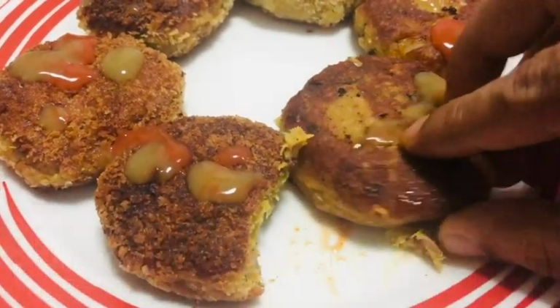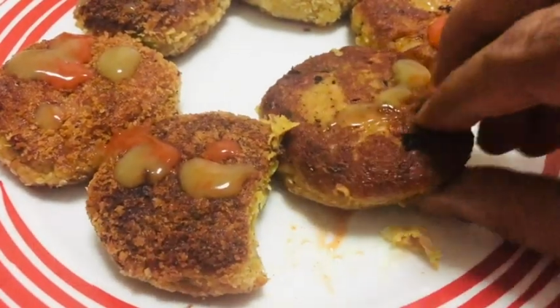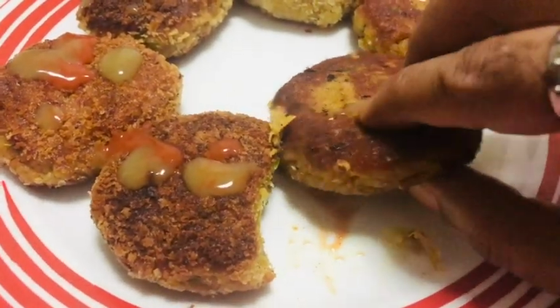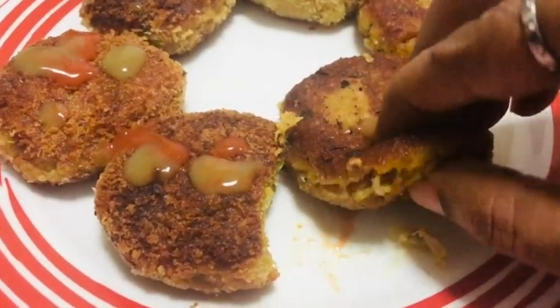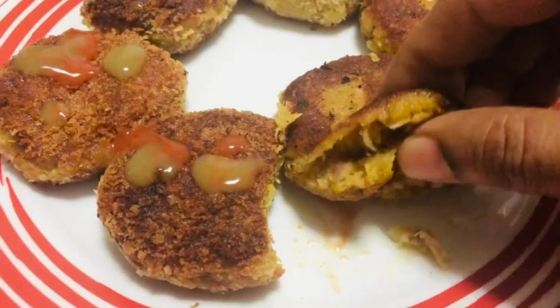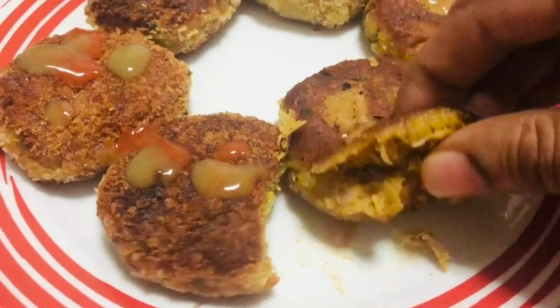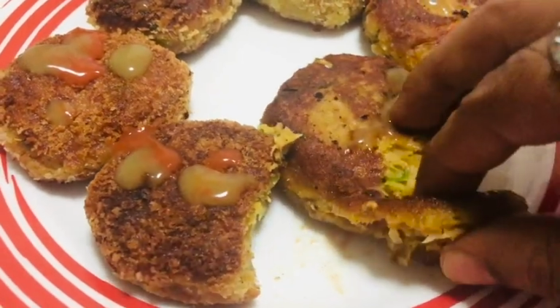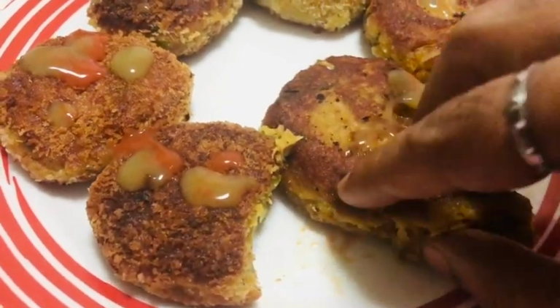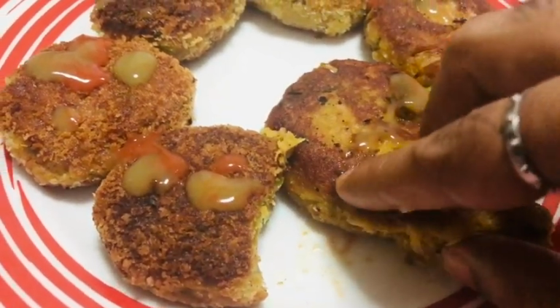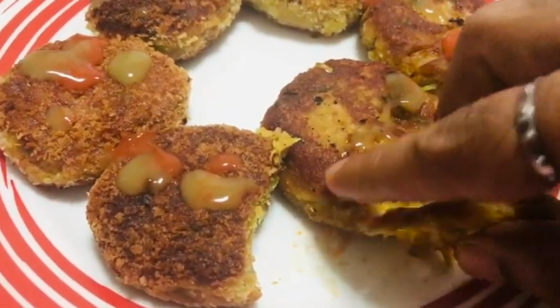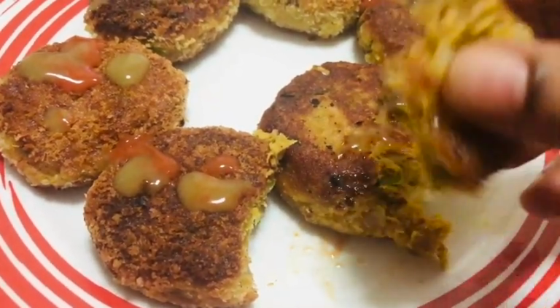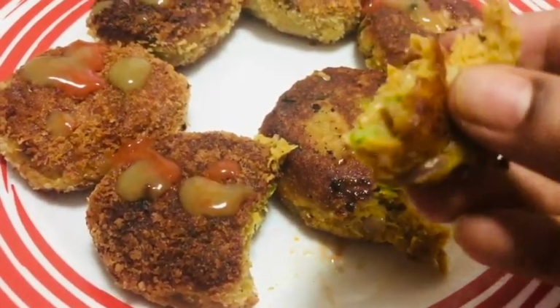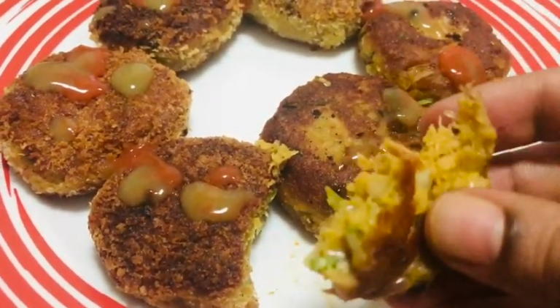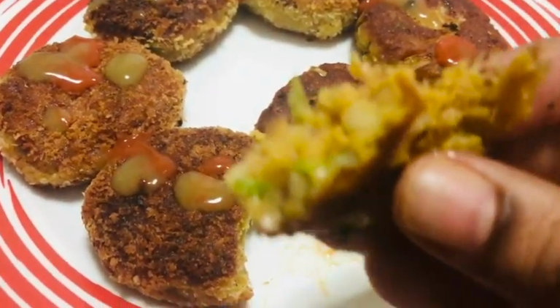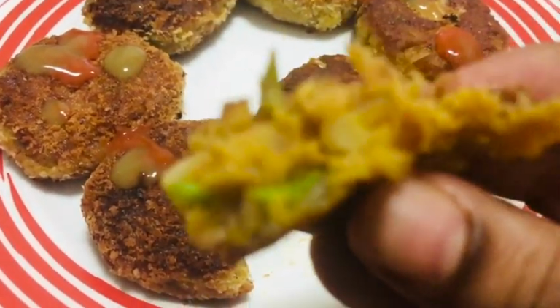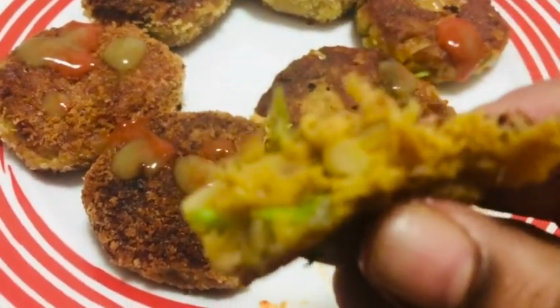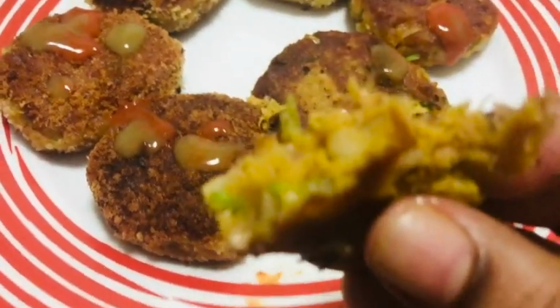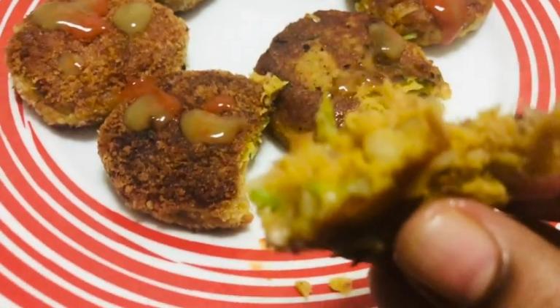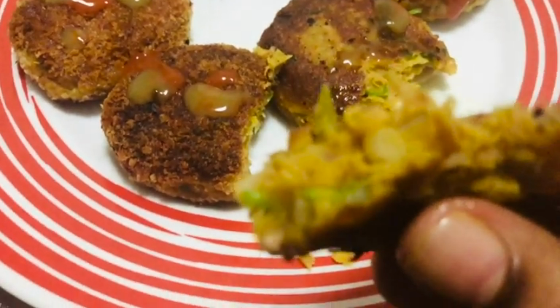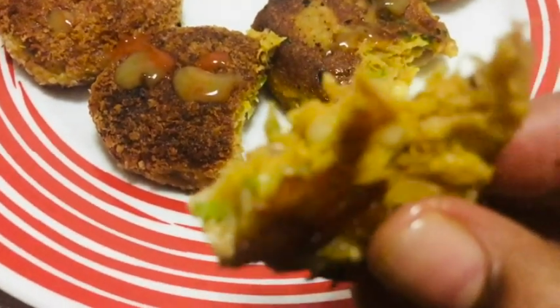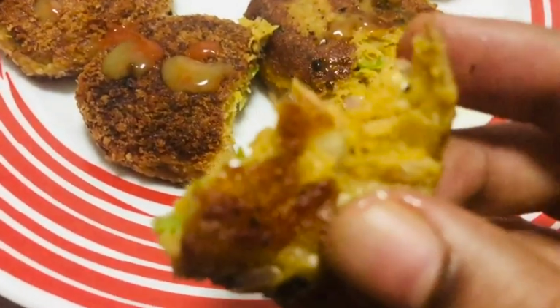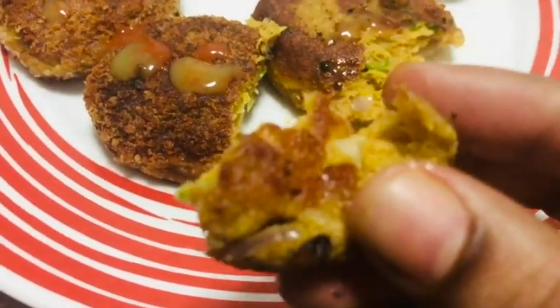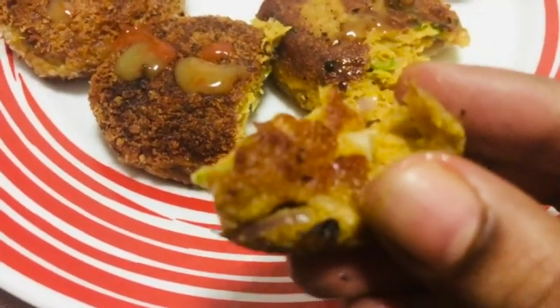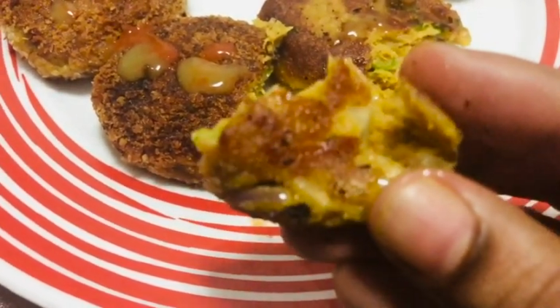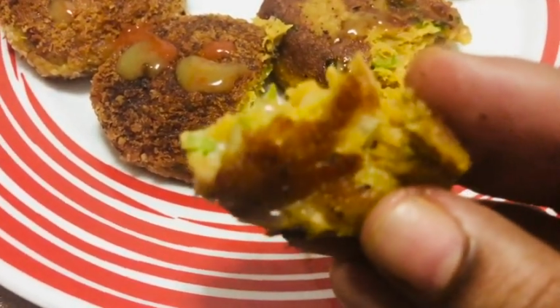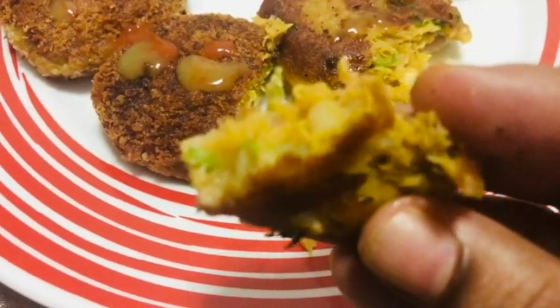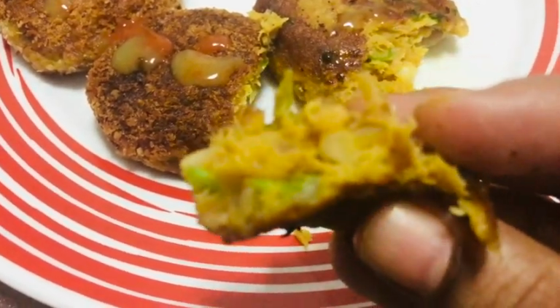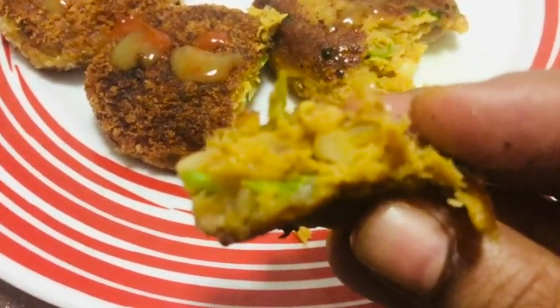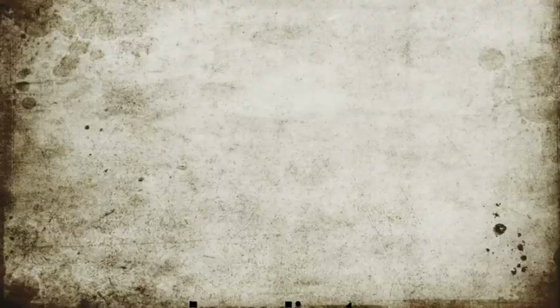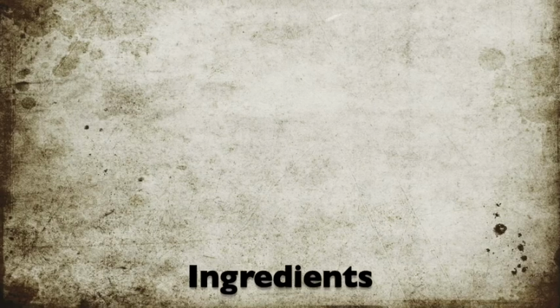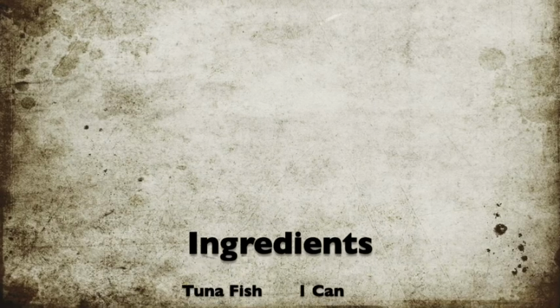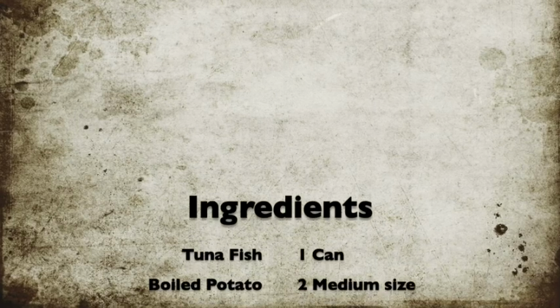Friends, here you go — this tasty, yummy tuna kebab is fabulous and your guests are going to love it. It's a nice appetizer, trust me. So let's get started and let's look at the ingredient section.